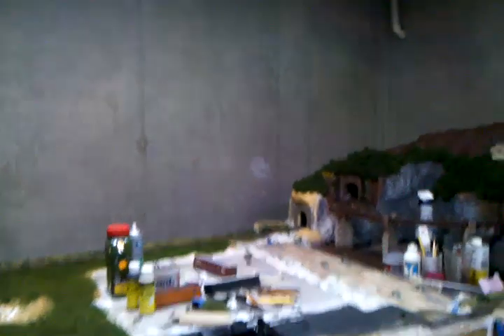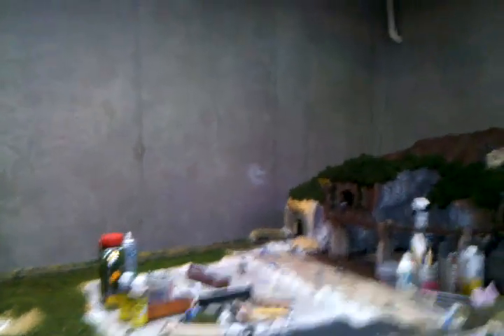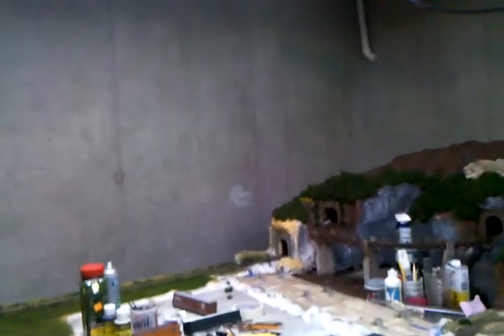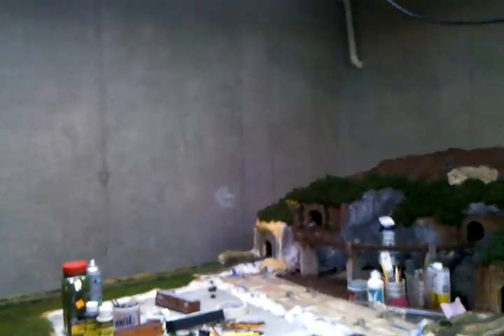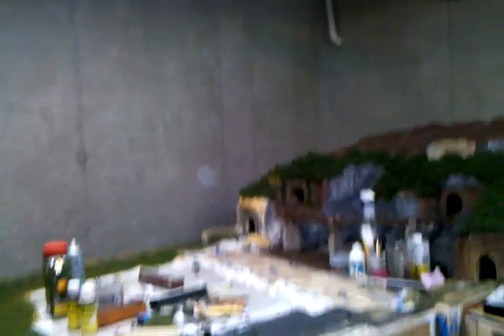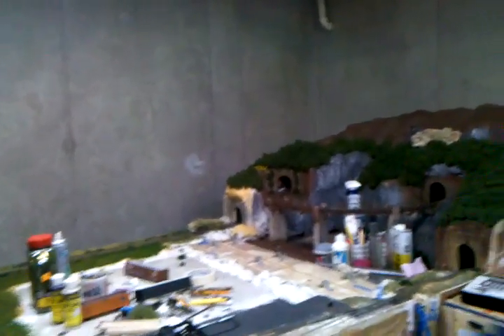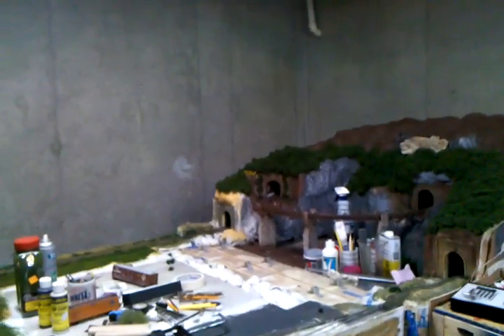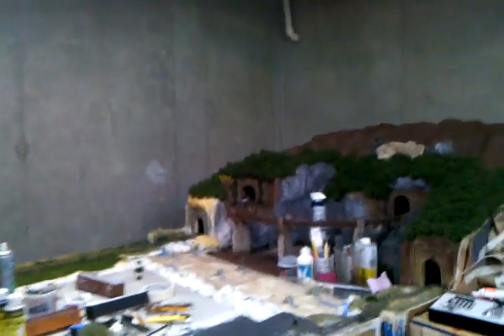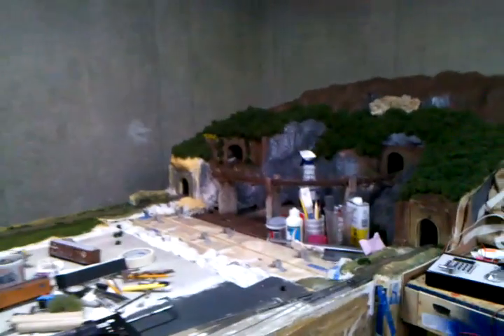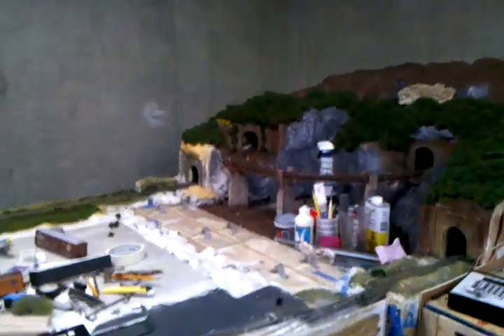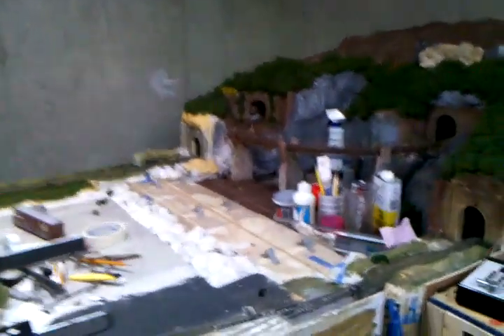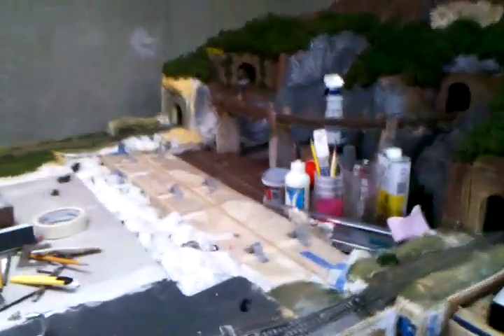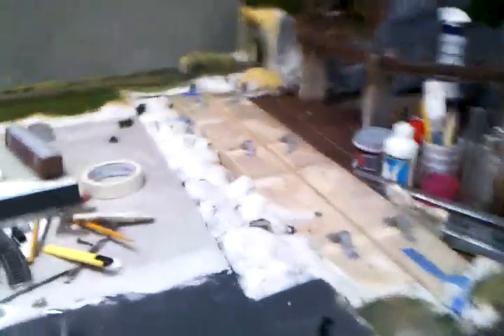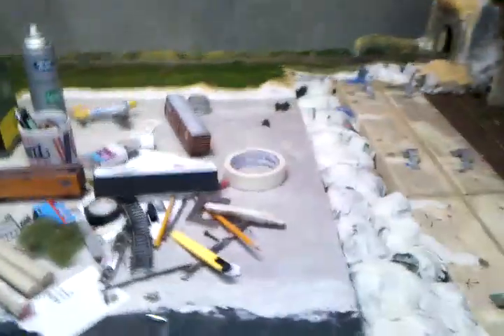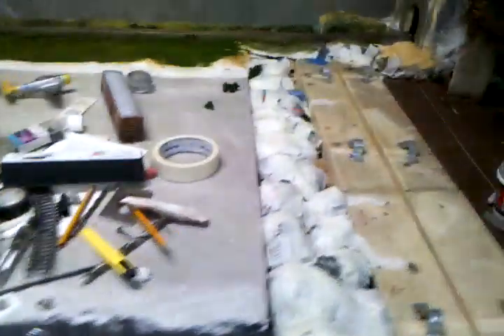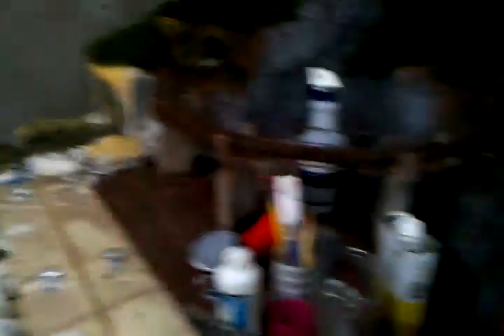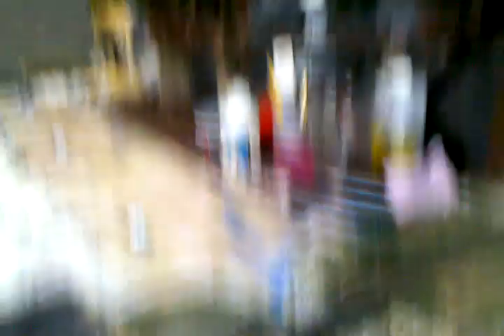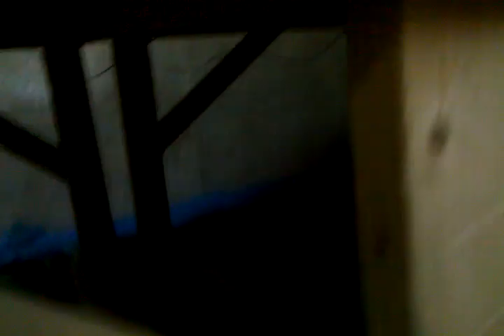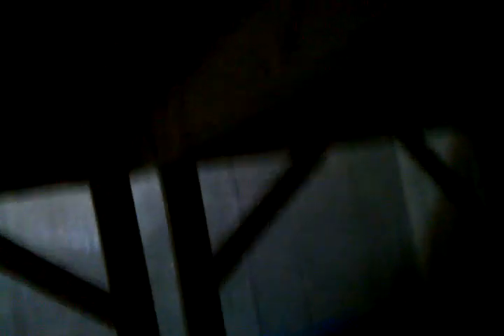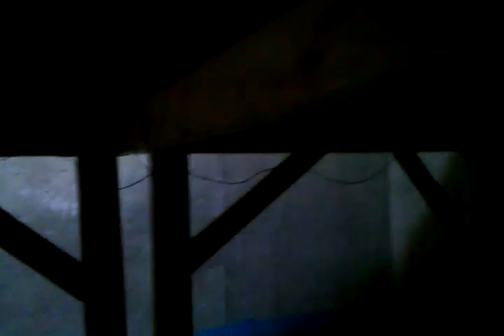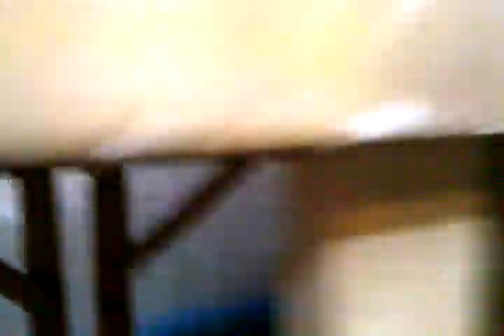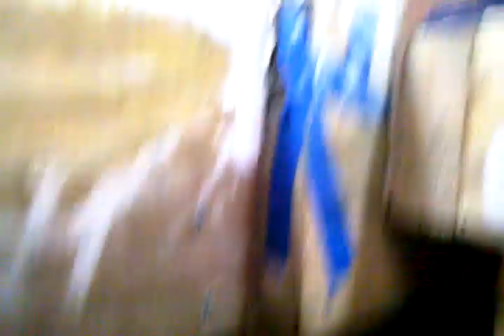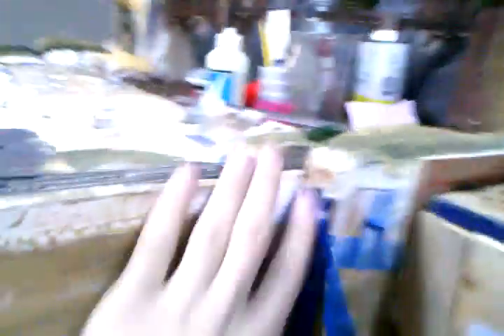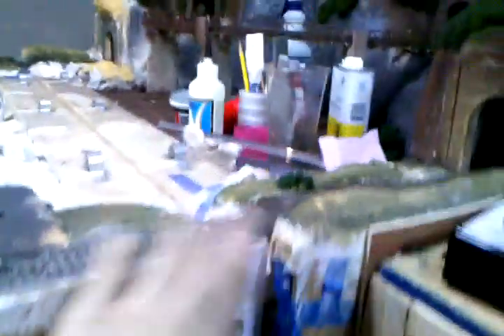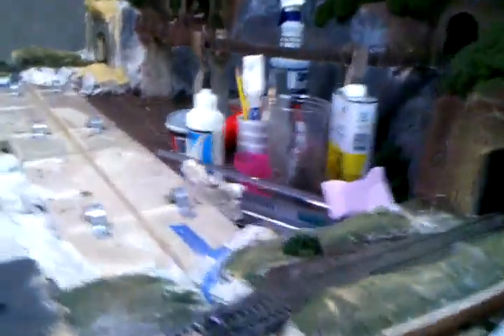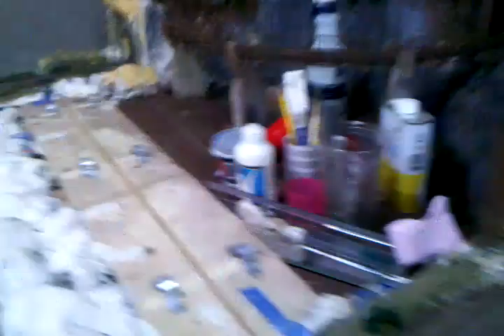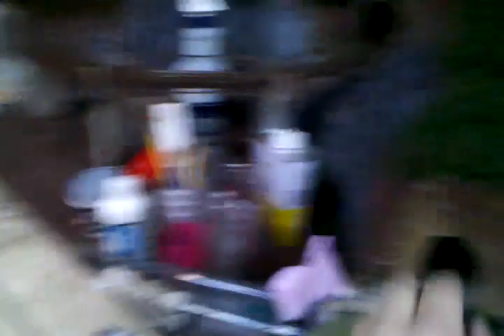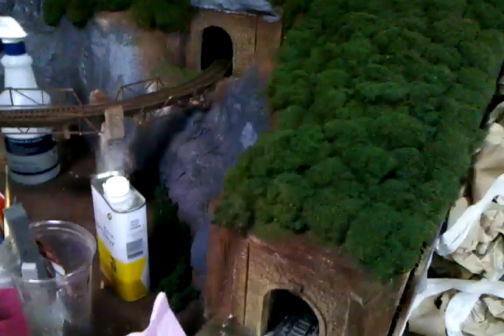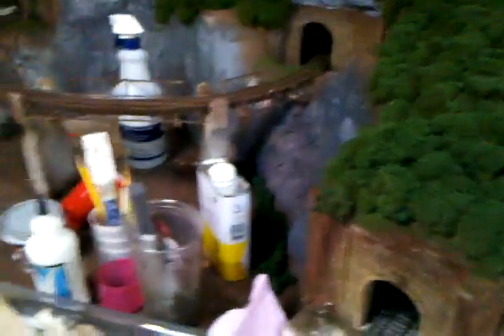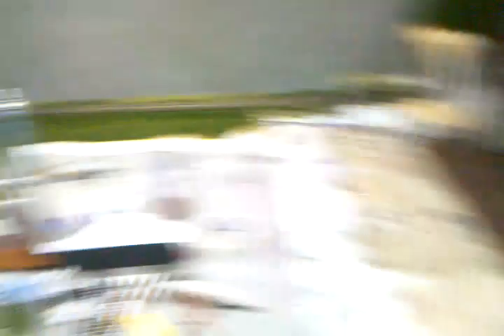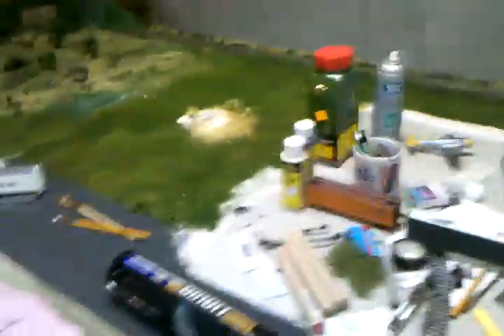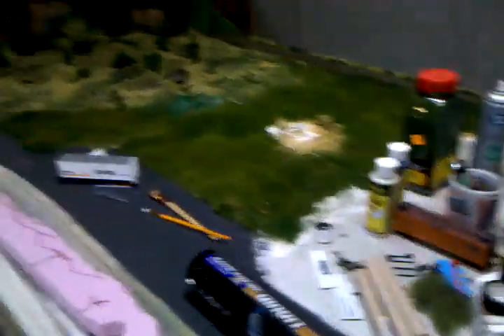Hello YouTube, ModelTrain9500 here. This video is about how I'm going to join the scenery of this table to this table. When I made this, these are two separate tables — this one's a 4x4 sheet of plywood, this one's a 4x8.